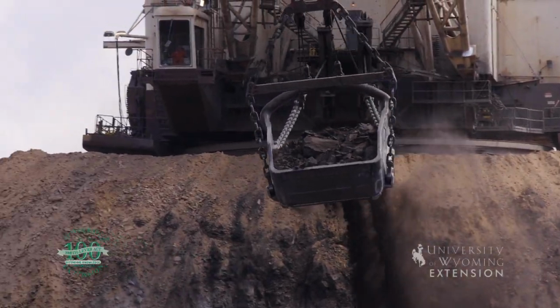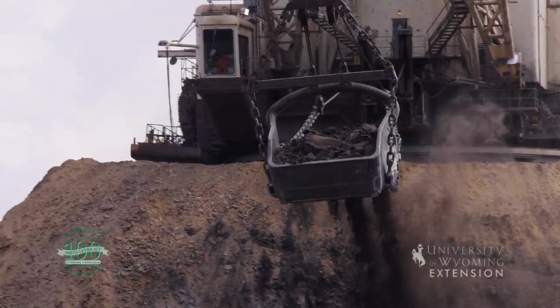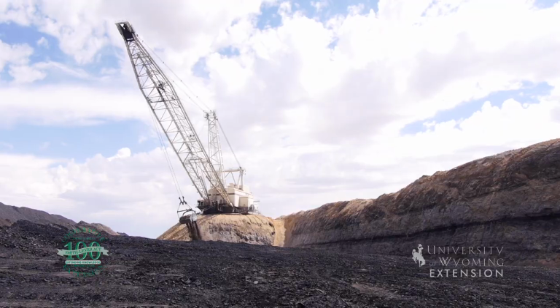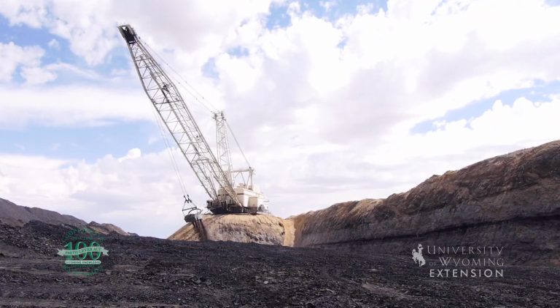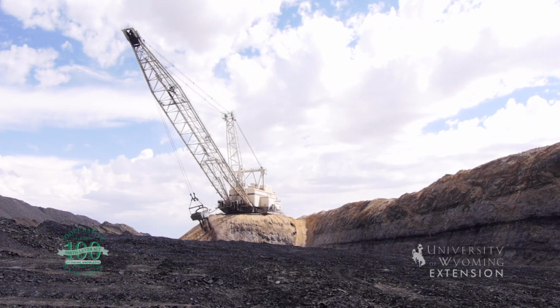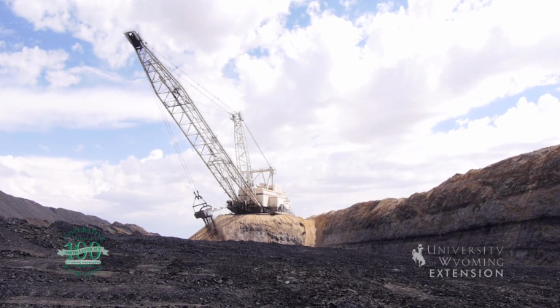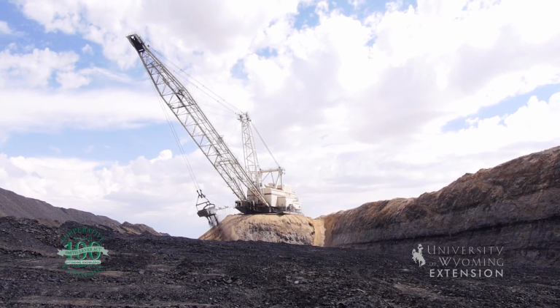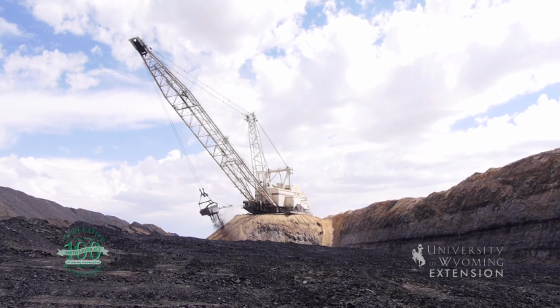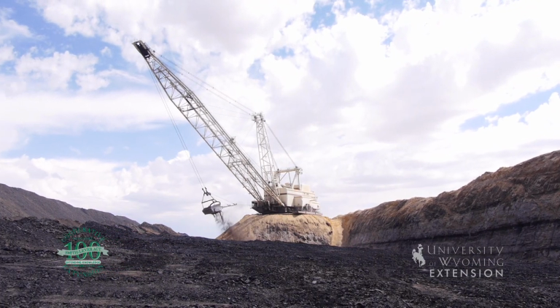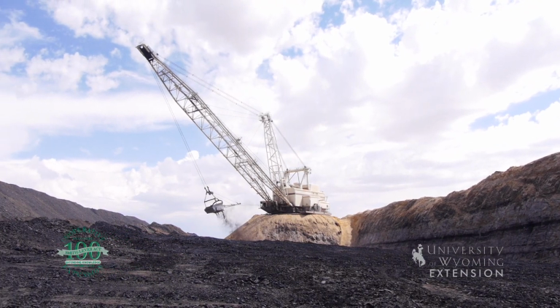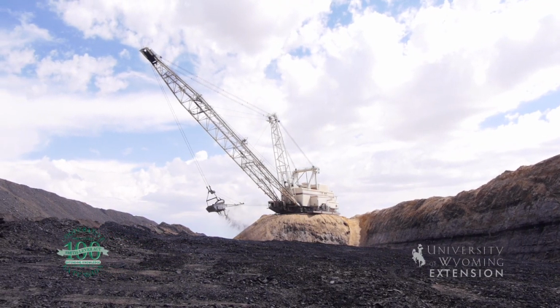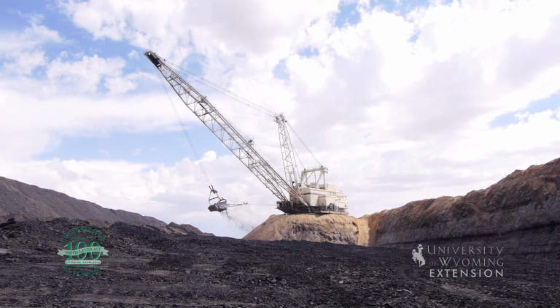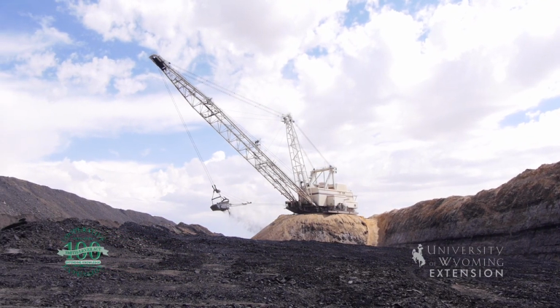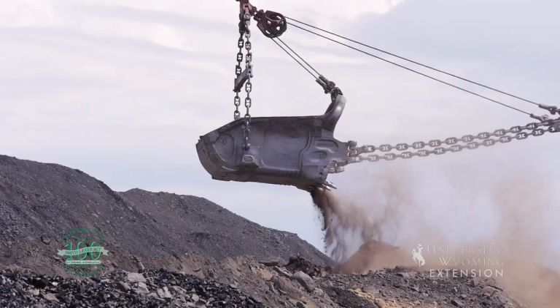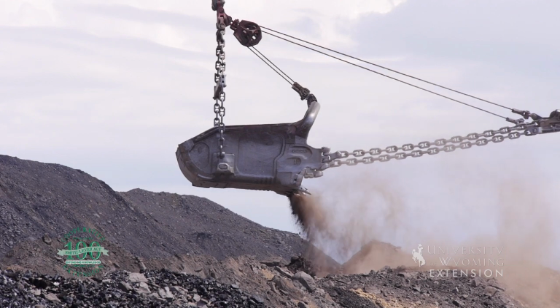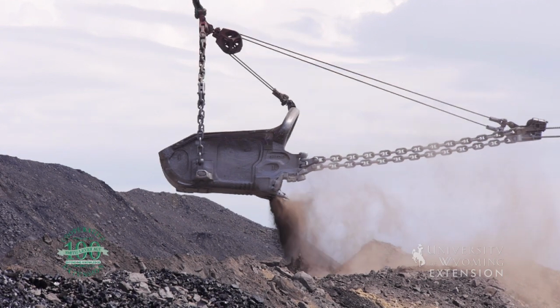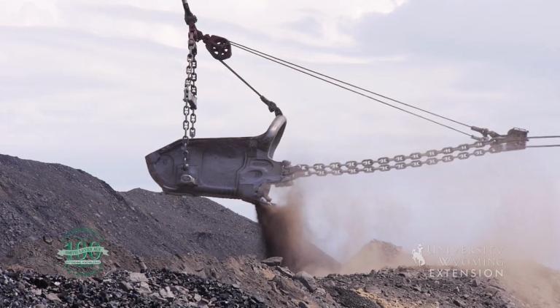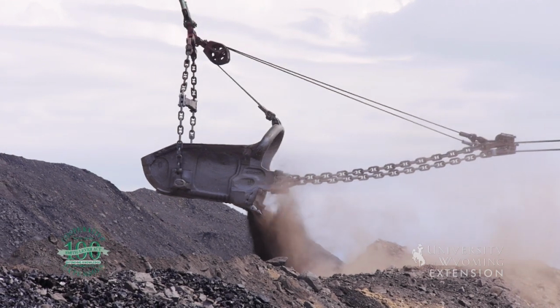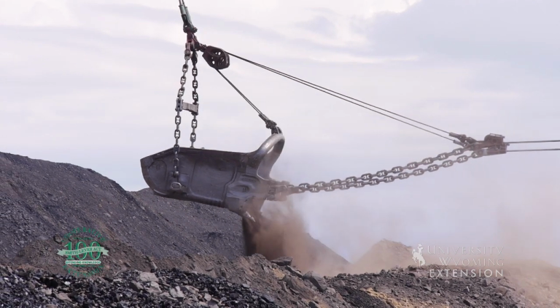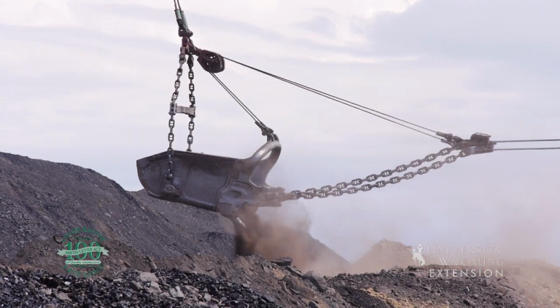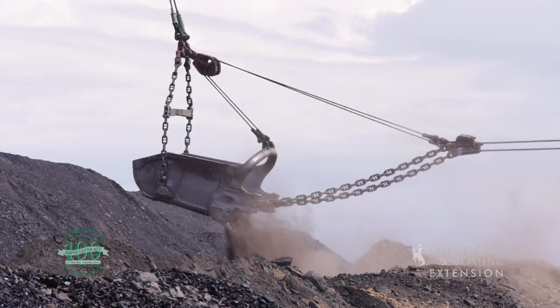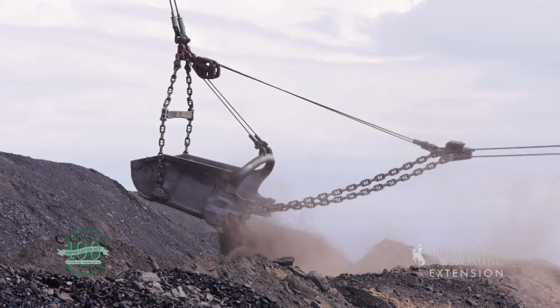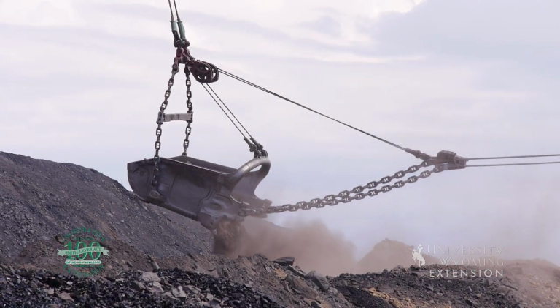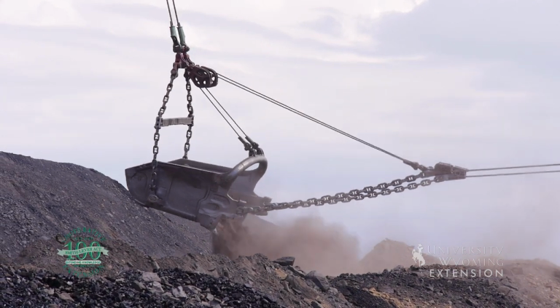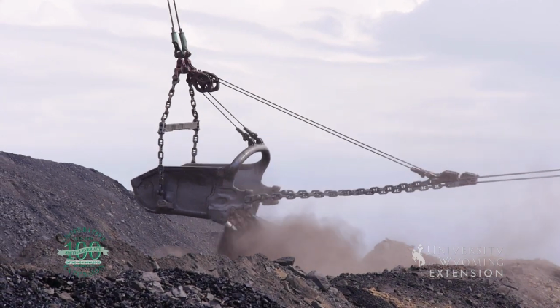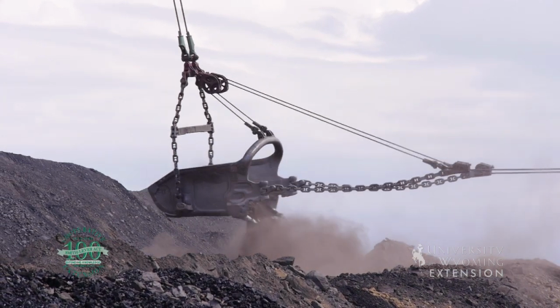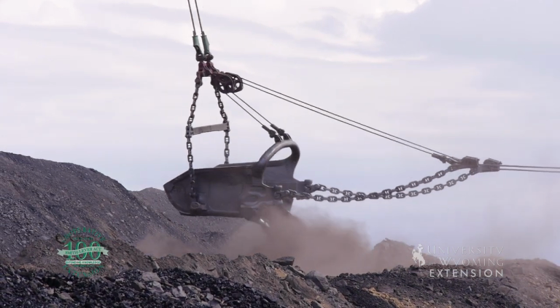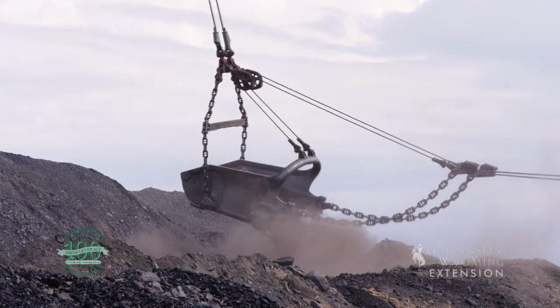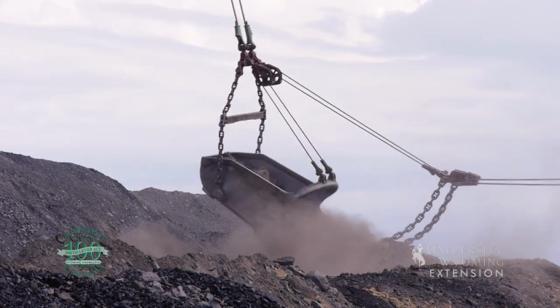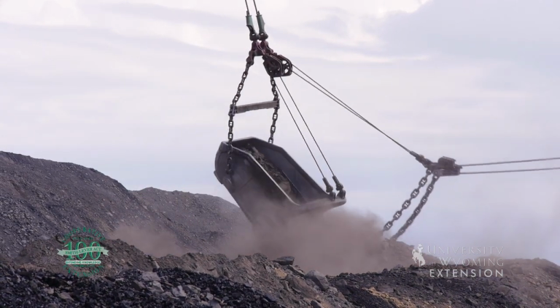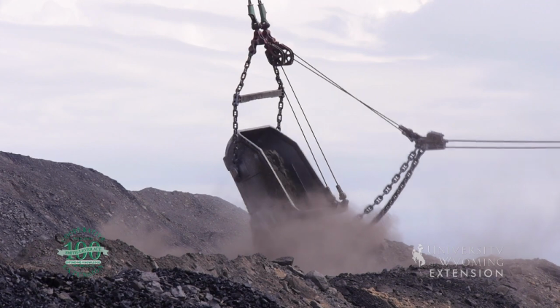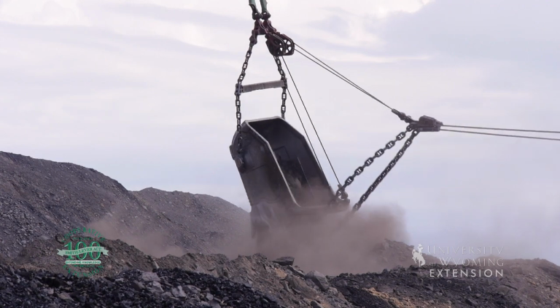Black Butte produces coal from two to three active pits or mining areas, giving the company the ability to adjust the coal quality and producing approximately four million tons of coal per year.